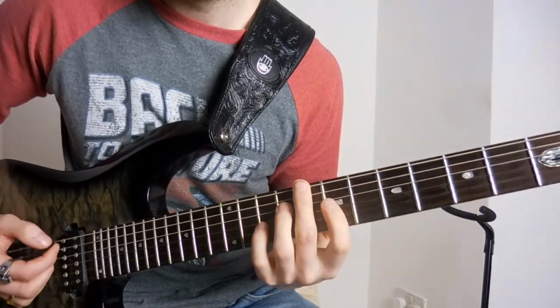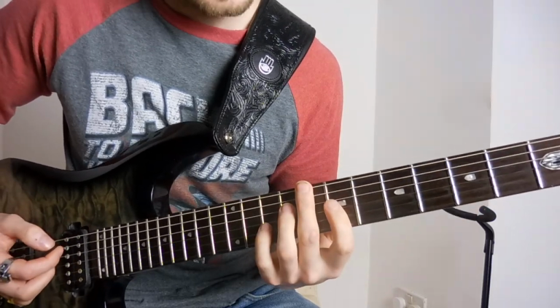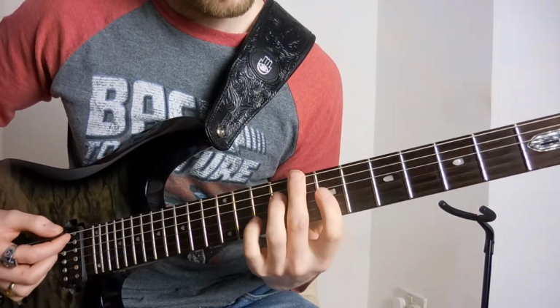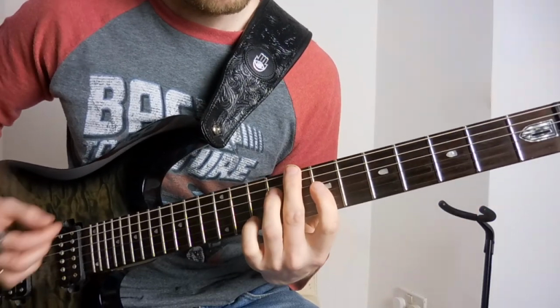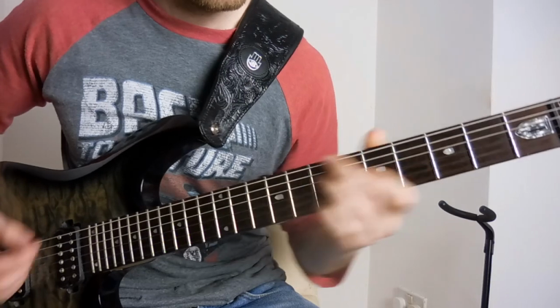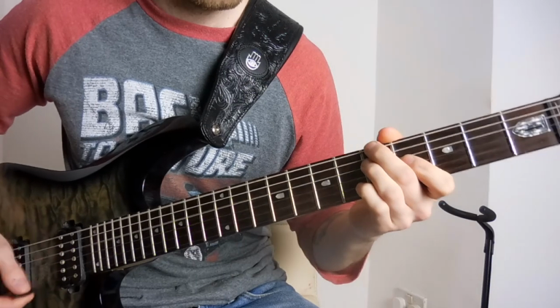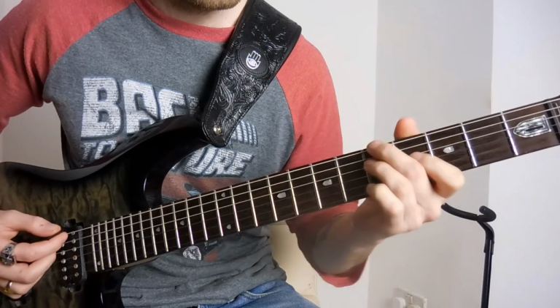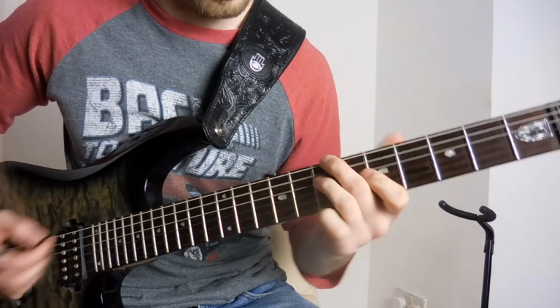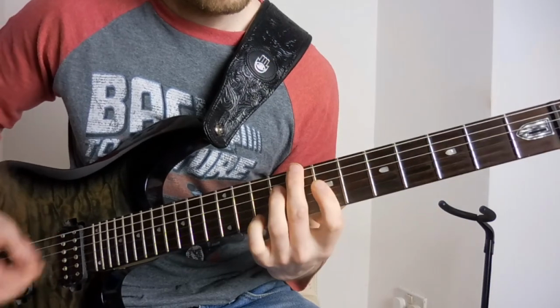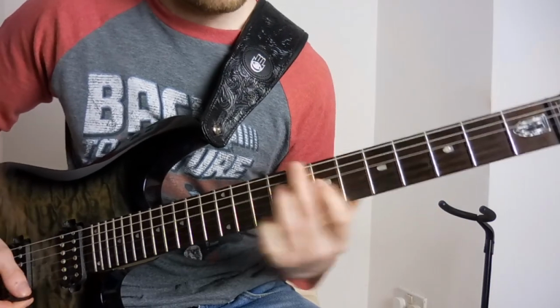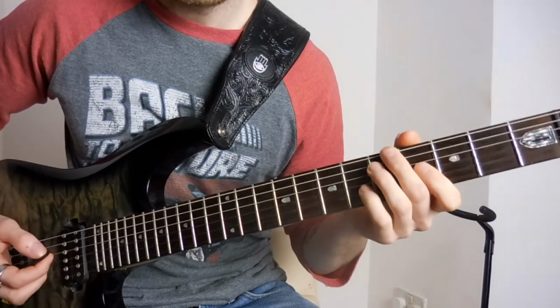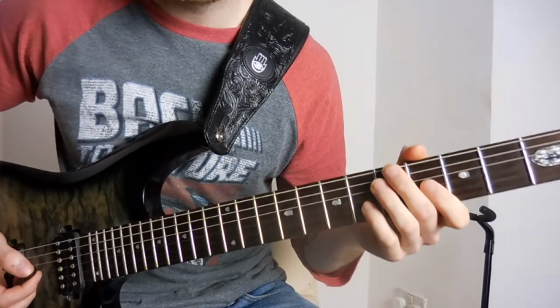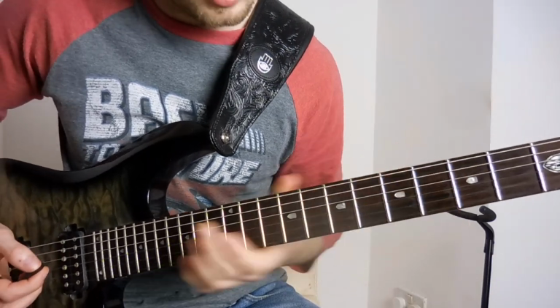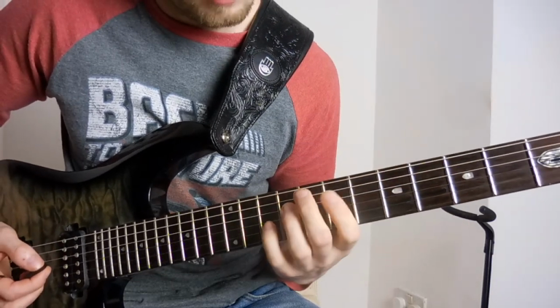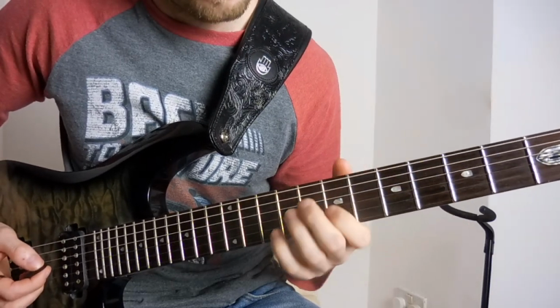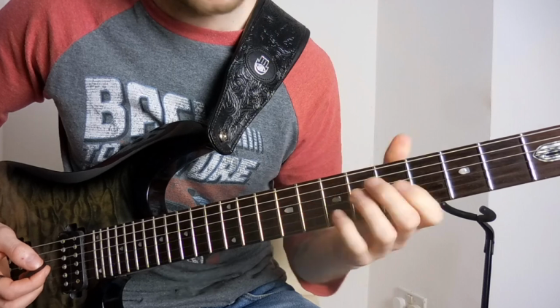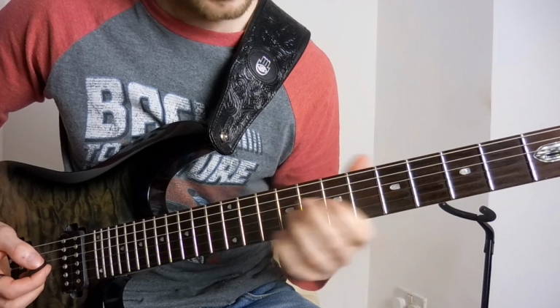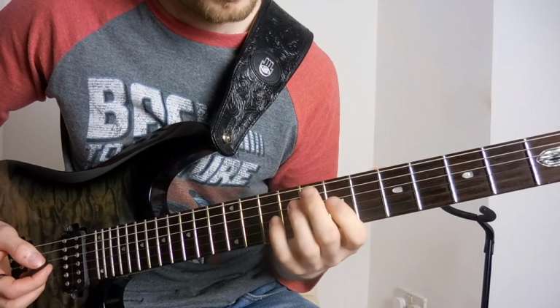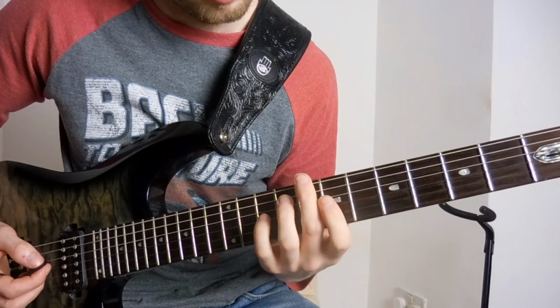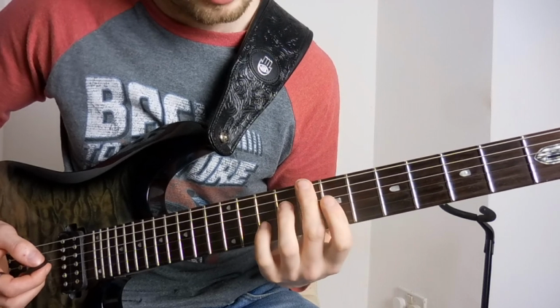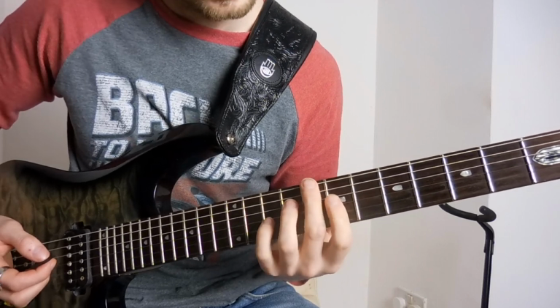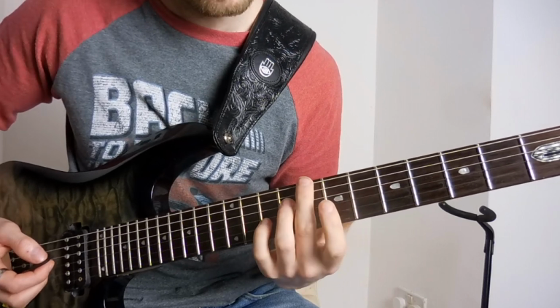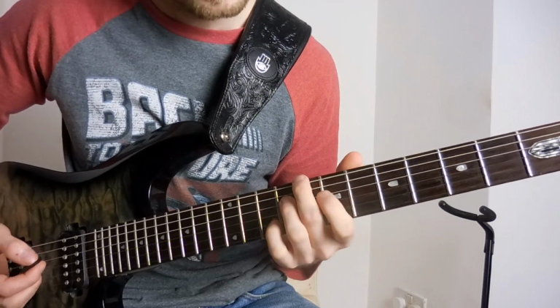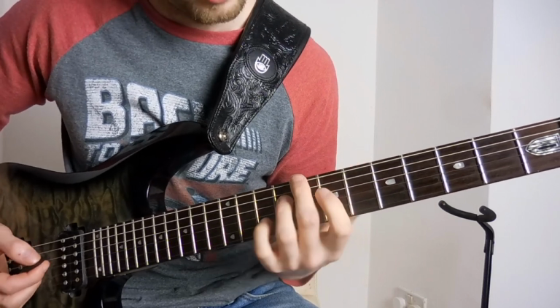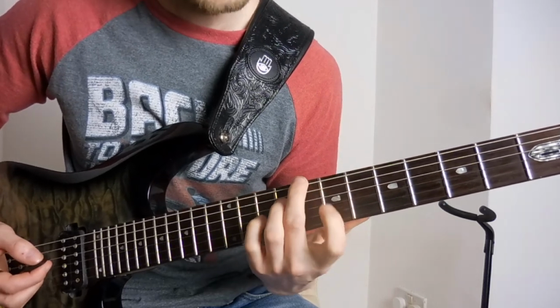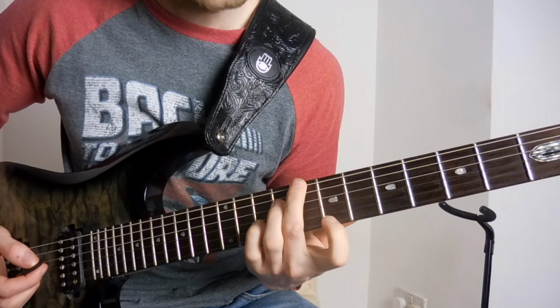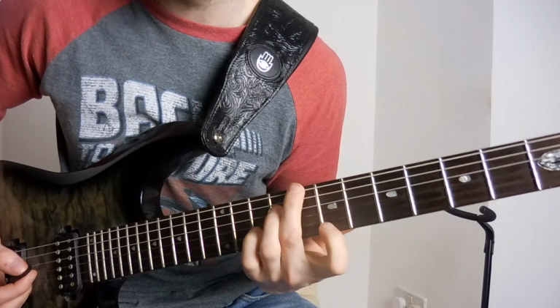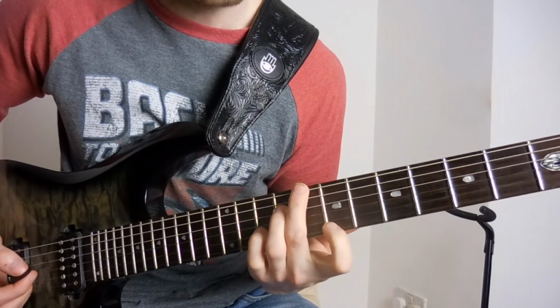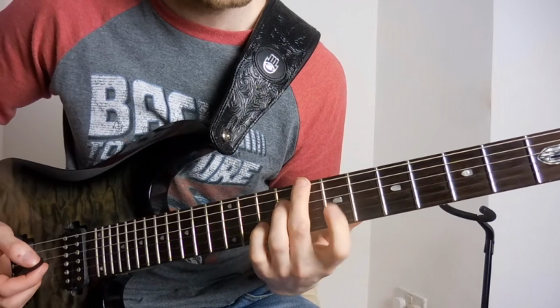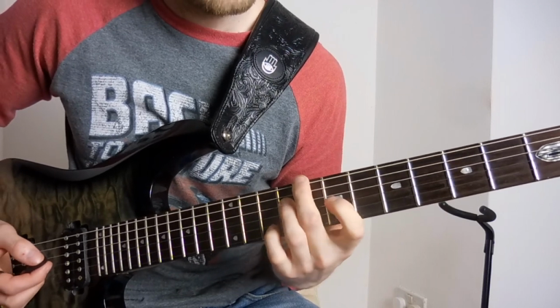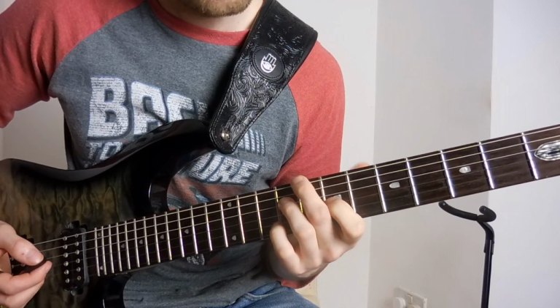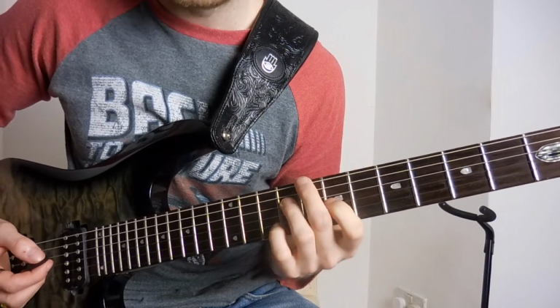For the second half, it's similar to the first half, except the first finger is going to be moved around a little bit. It's the same chord shape as before, except the first finger comes down from the high E to the seventh fret of the G.